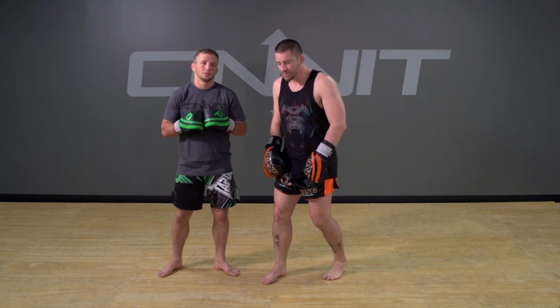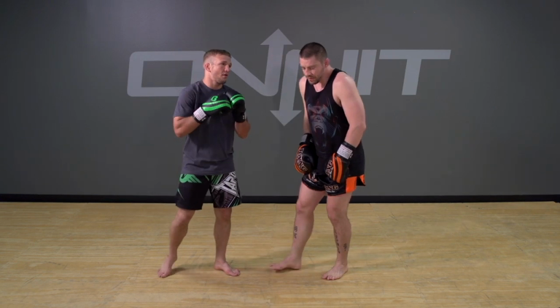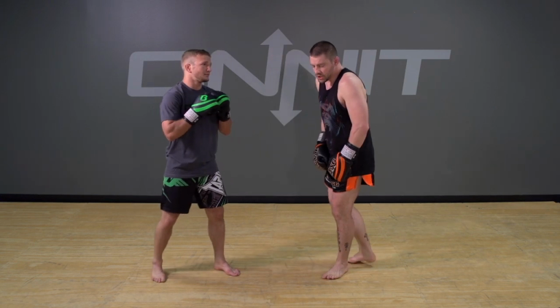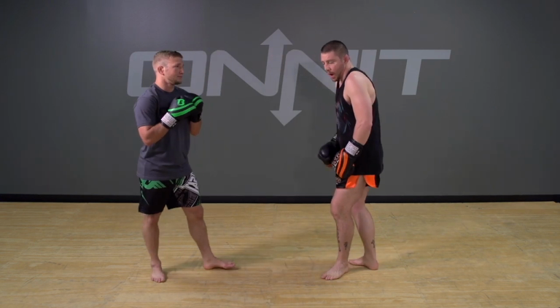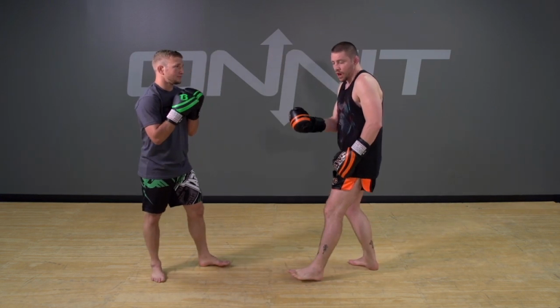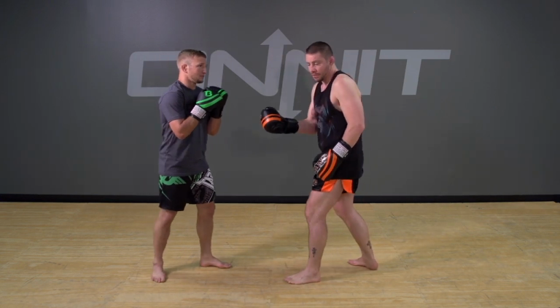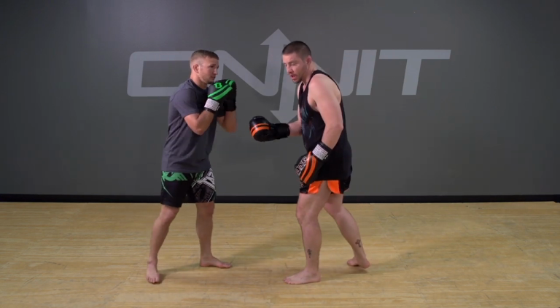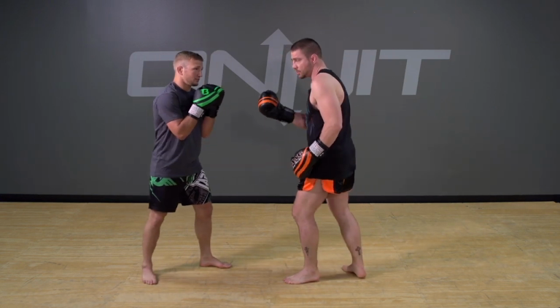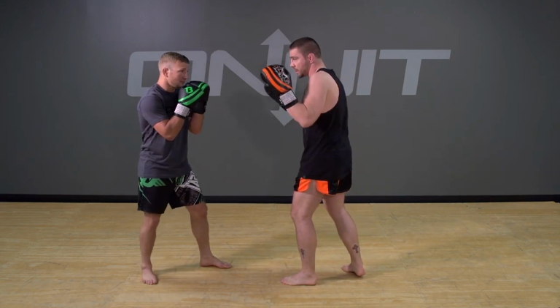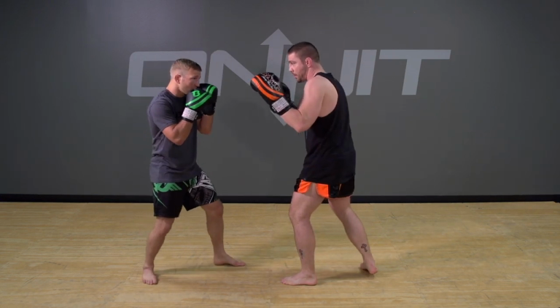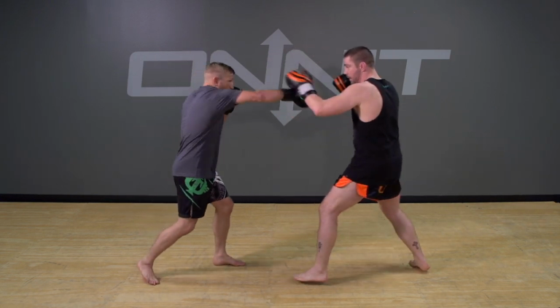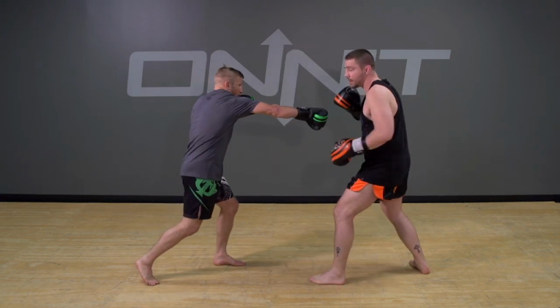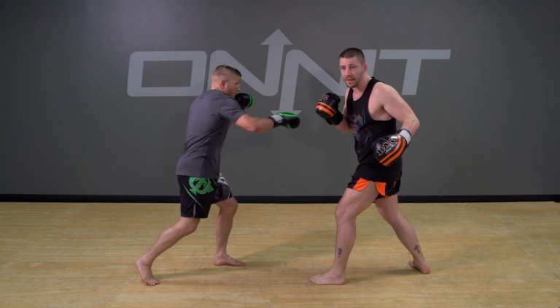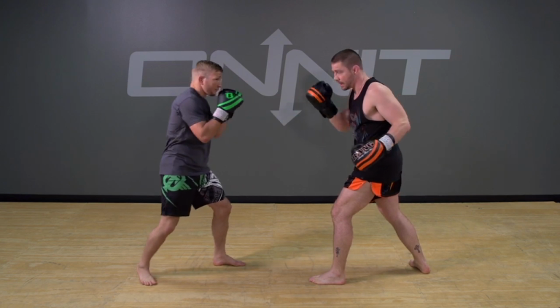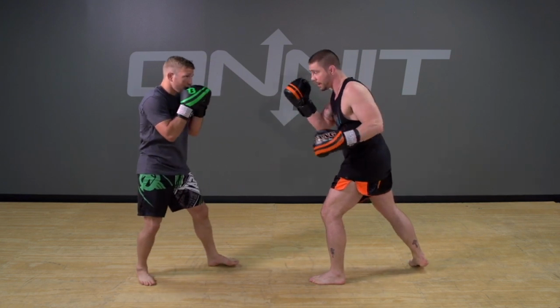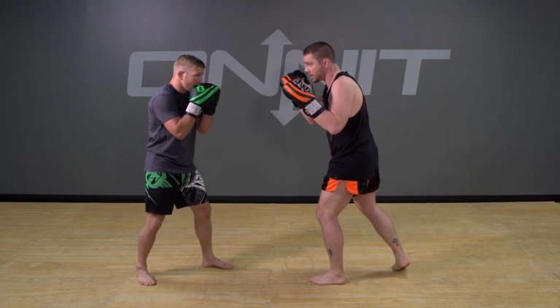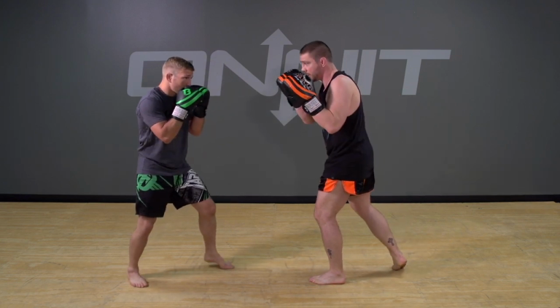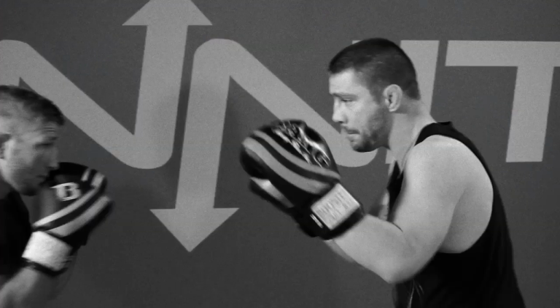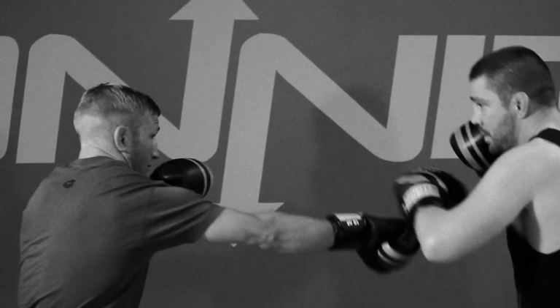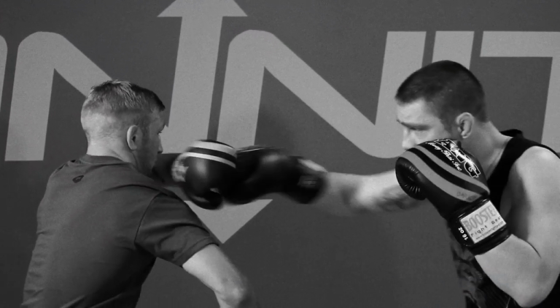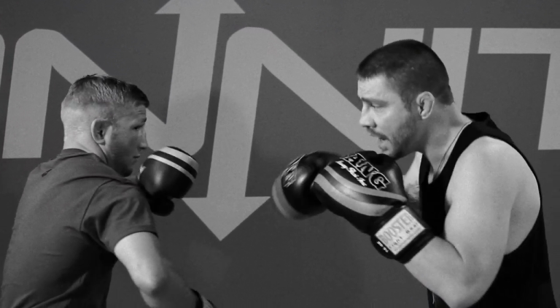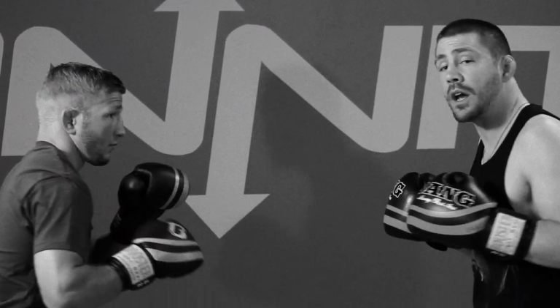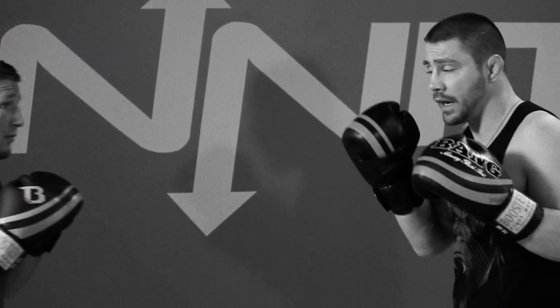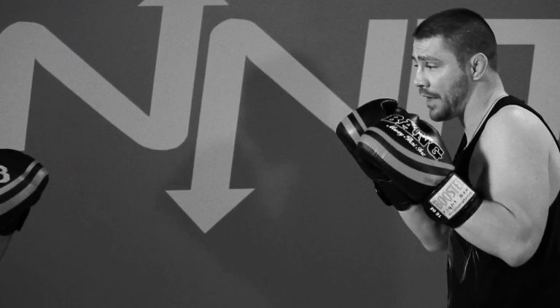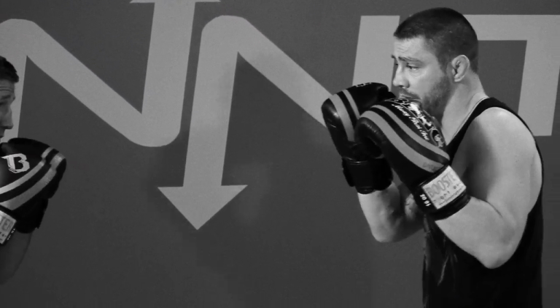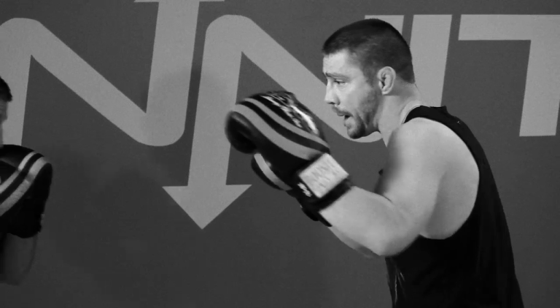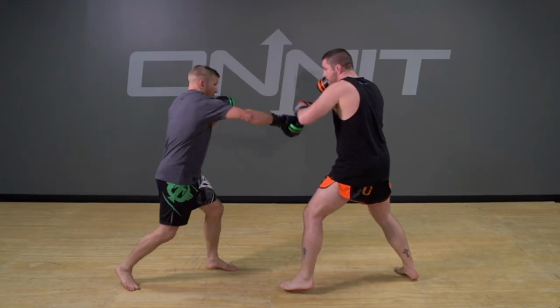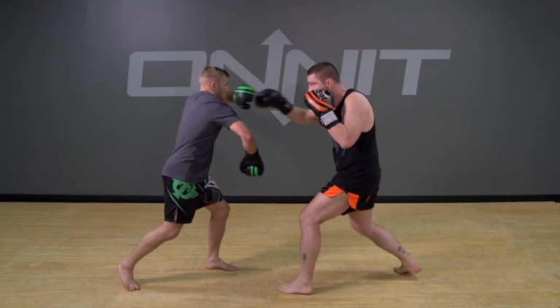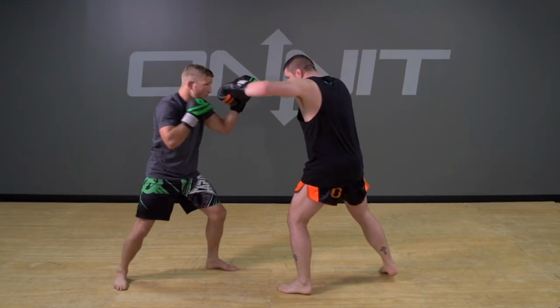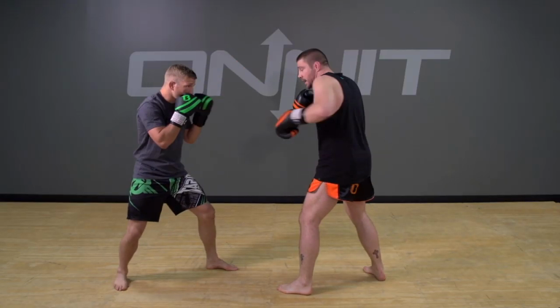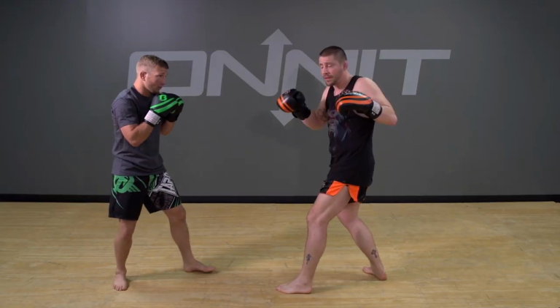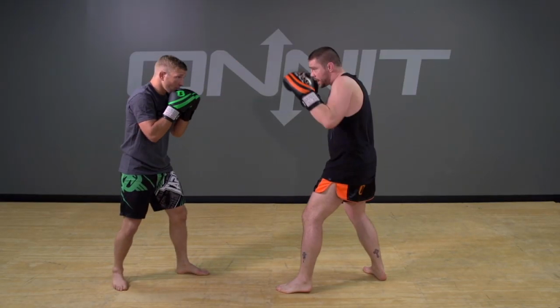So initially, I want to drop back off his cross. He throws the cross and I'm going to drop back off it, parrying it slightly. Now I'm going to come back with the cross initially, and then I'm going to come back and add the hook on top of that. Now I'm going to add the low kick.